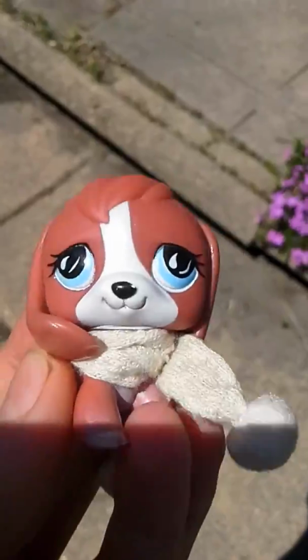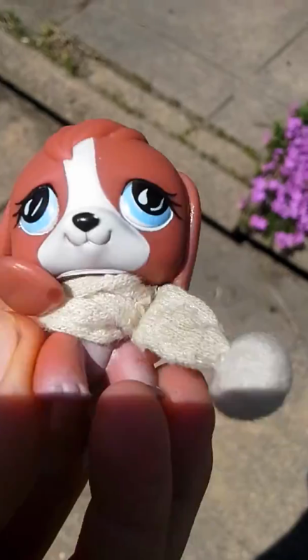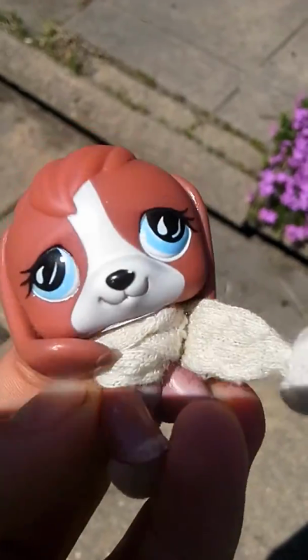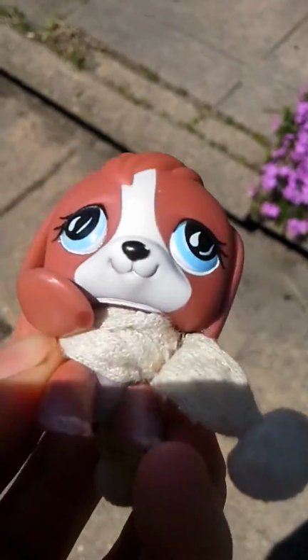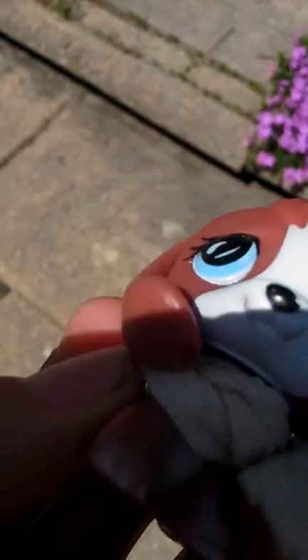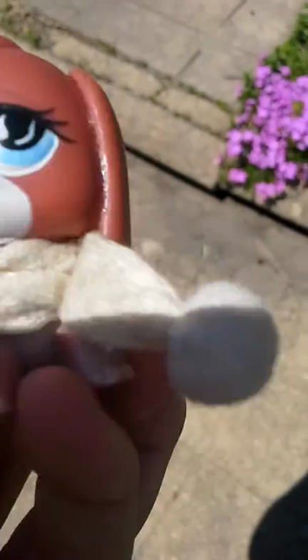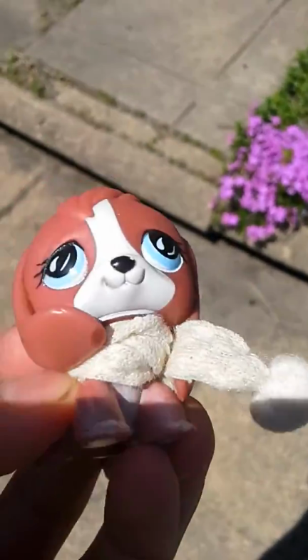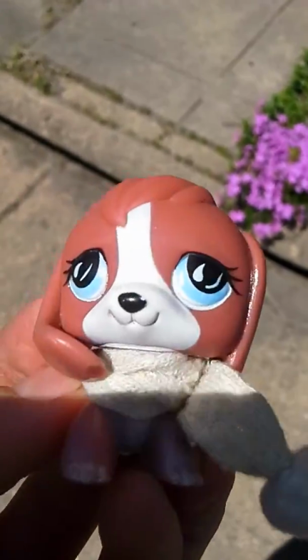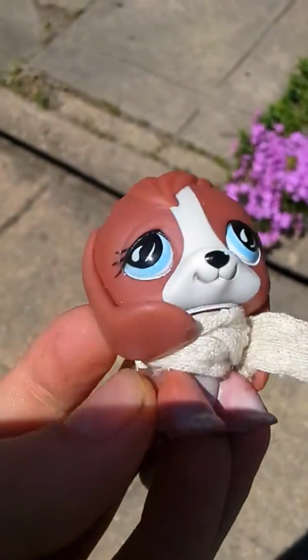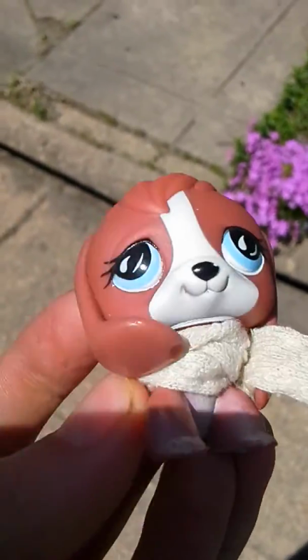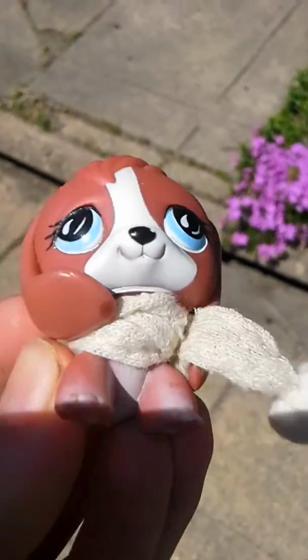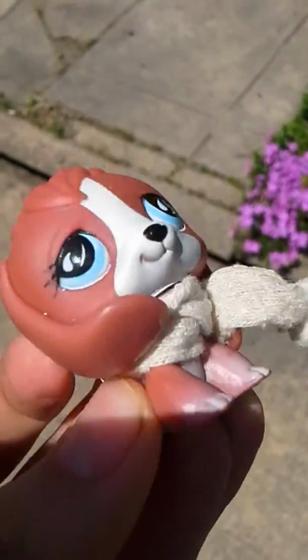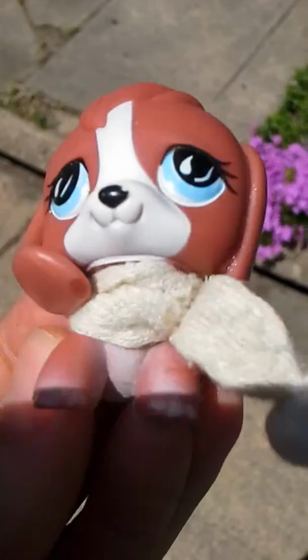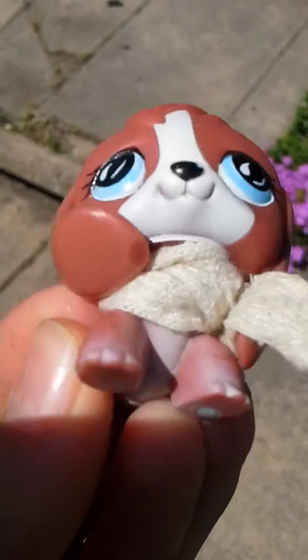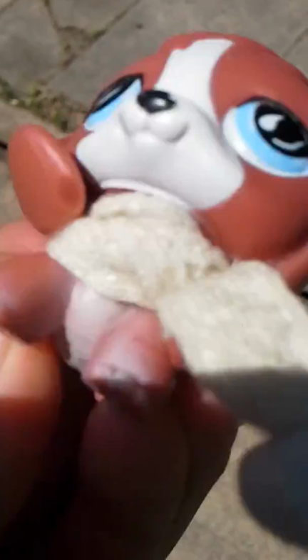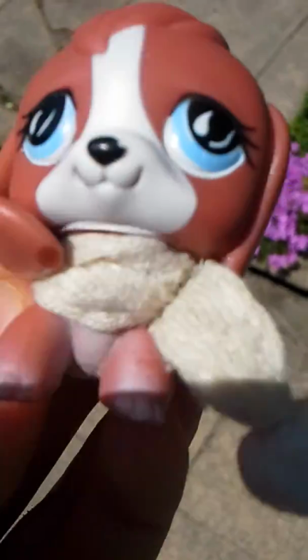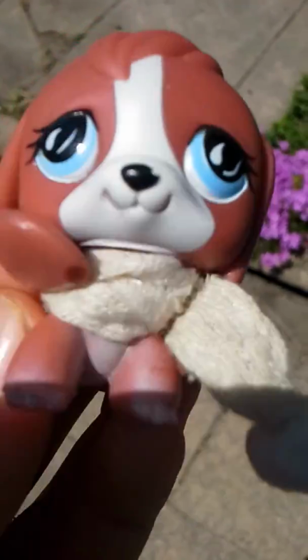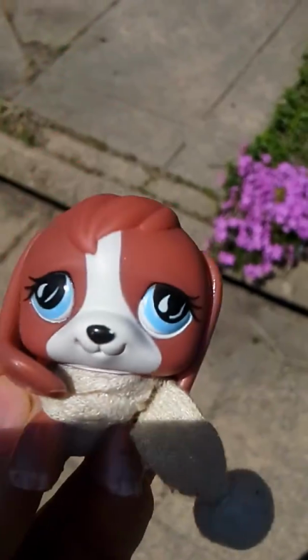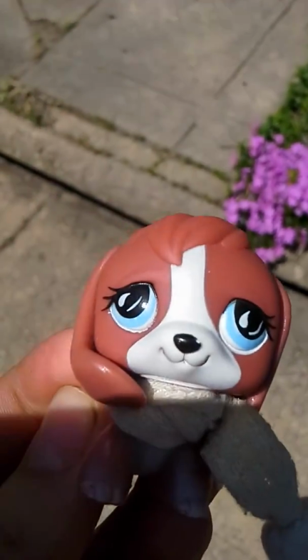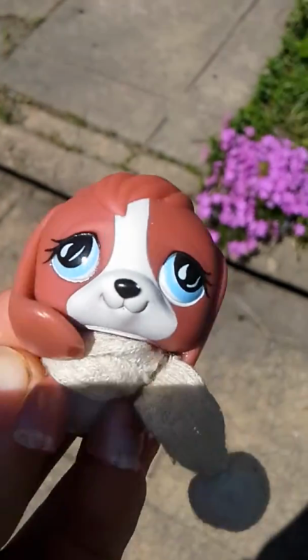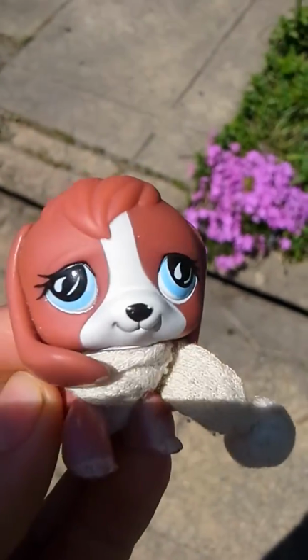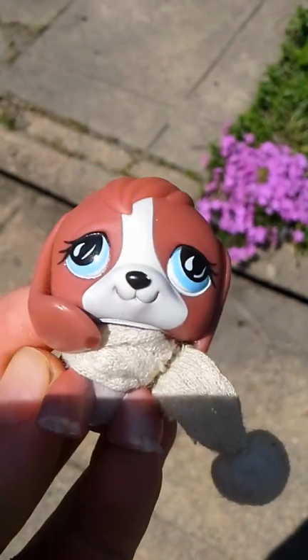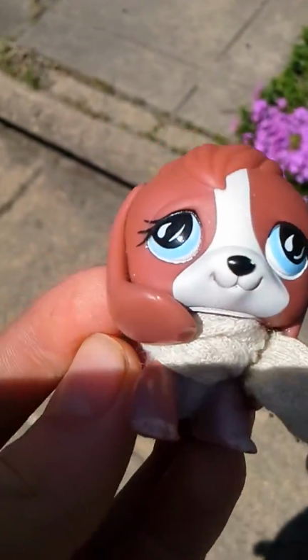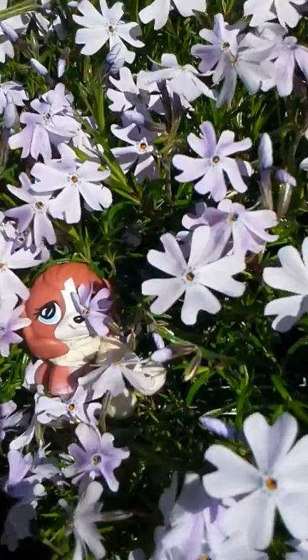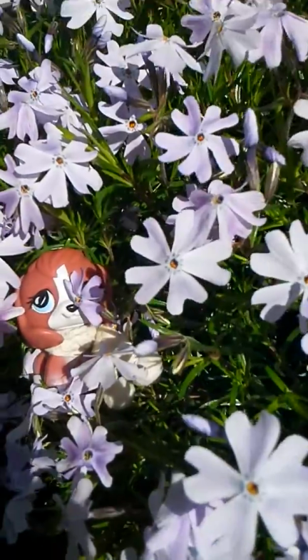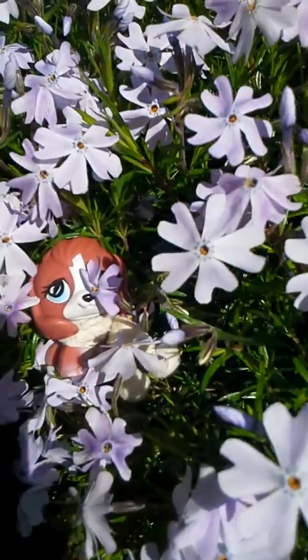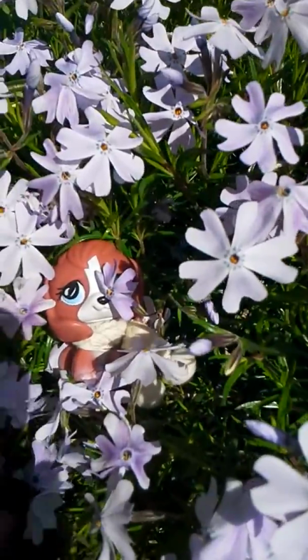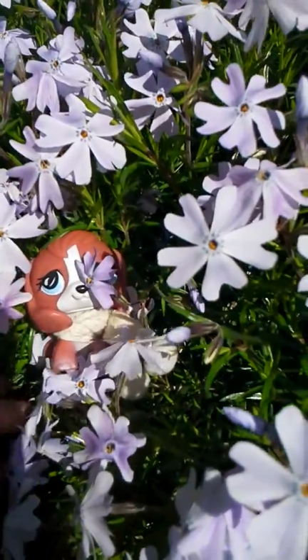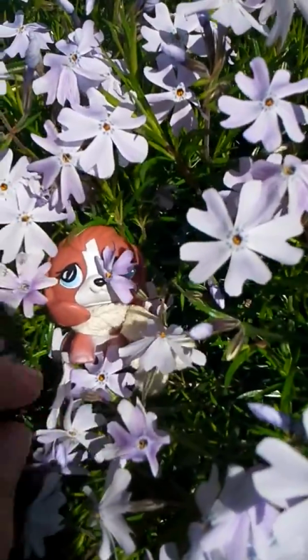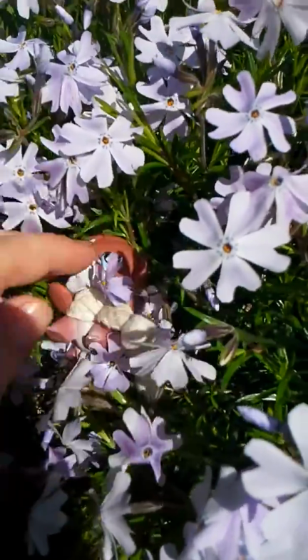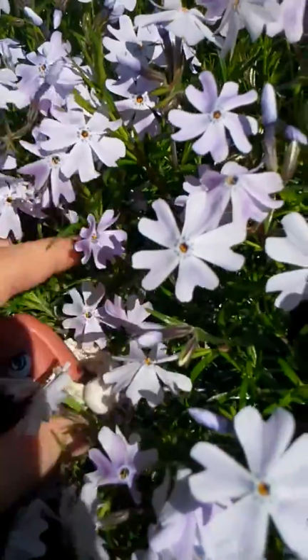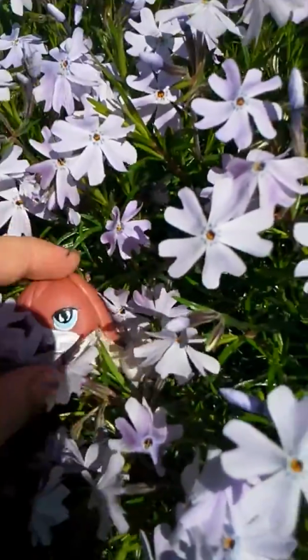Now that you guys have seen the whole backyard, let me give you a little tour of all the different flowers we have in our backyard. Hope you enjoy. It's so nice here.